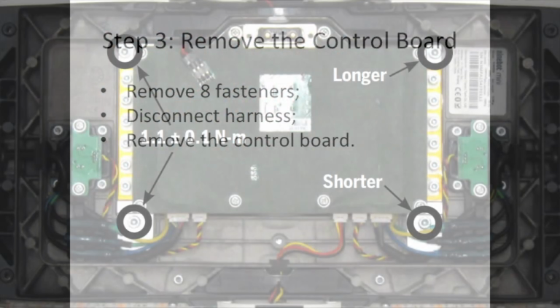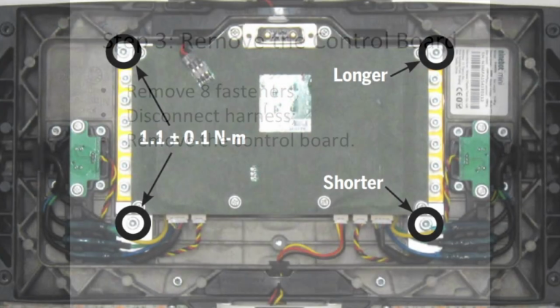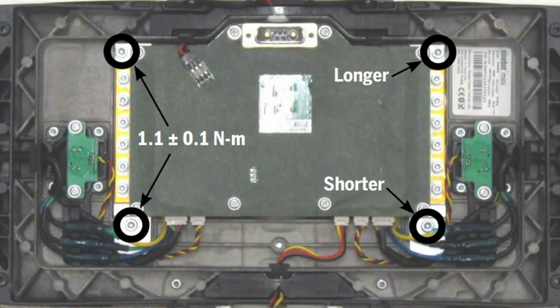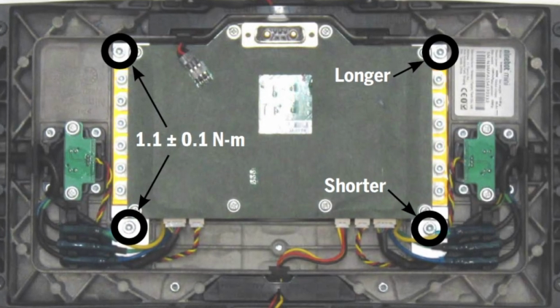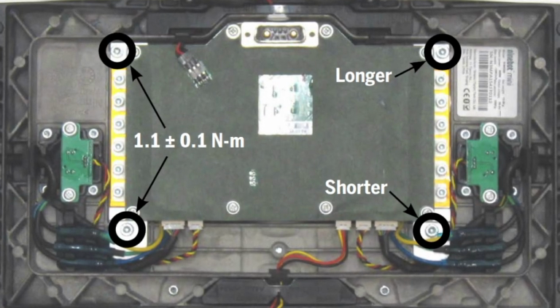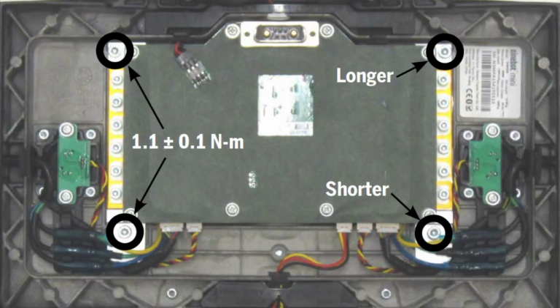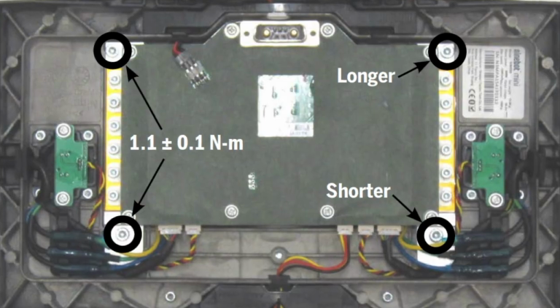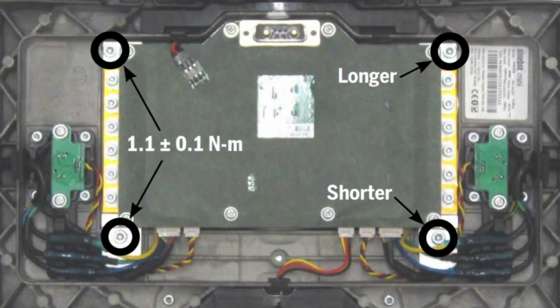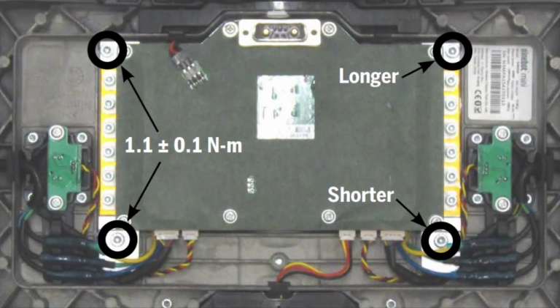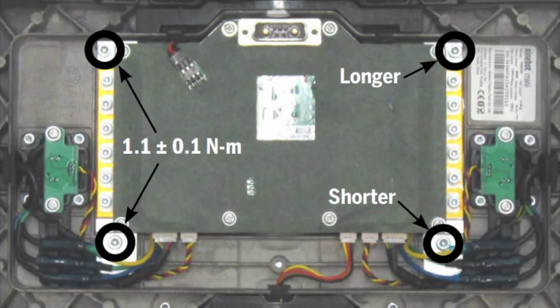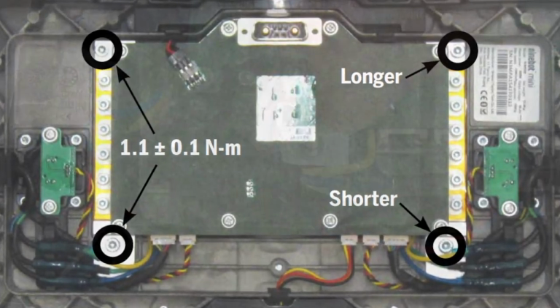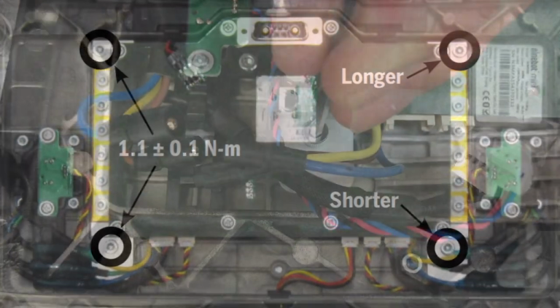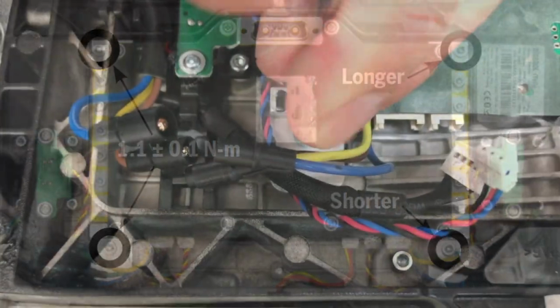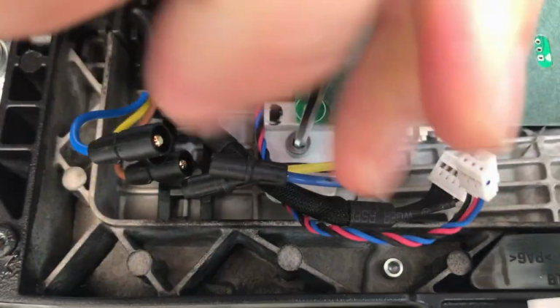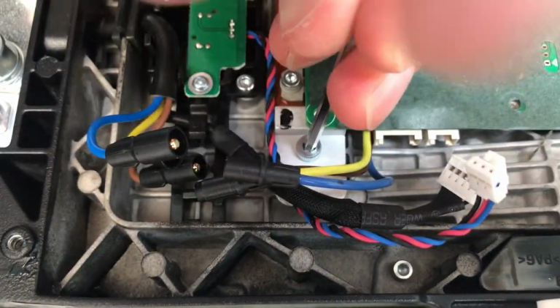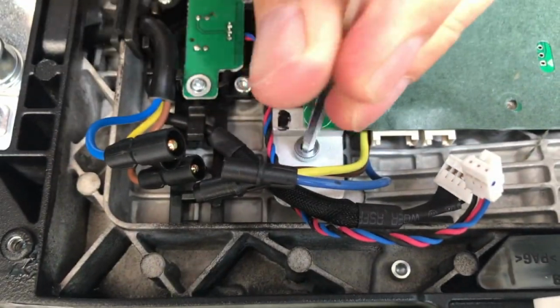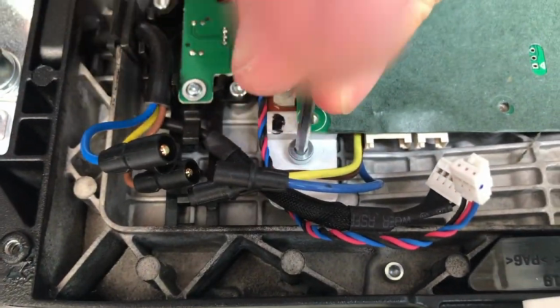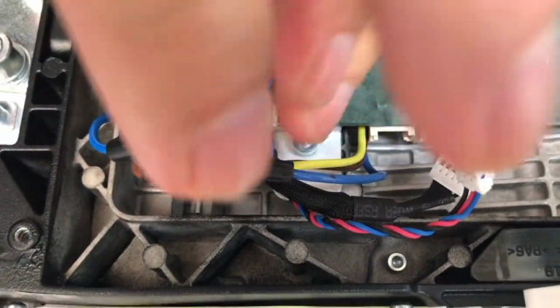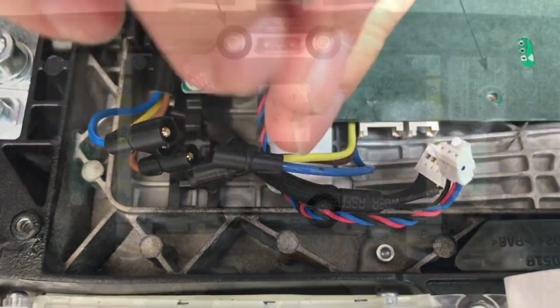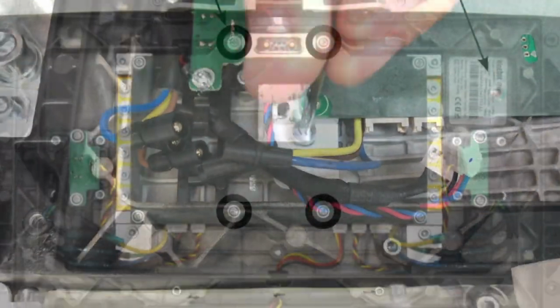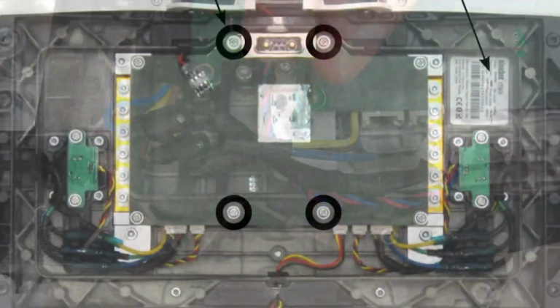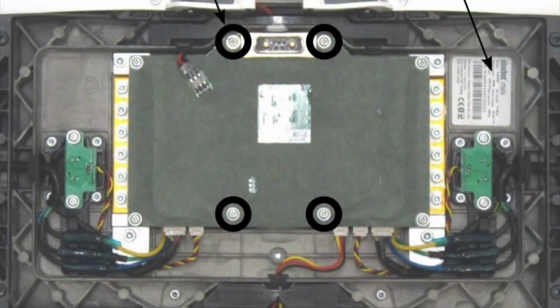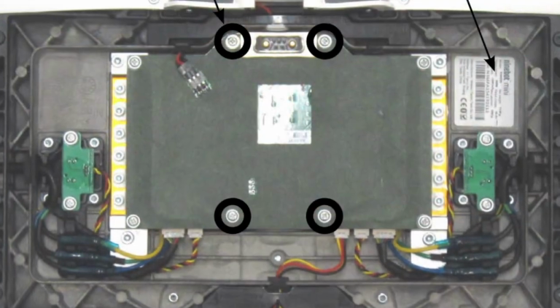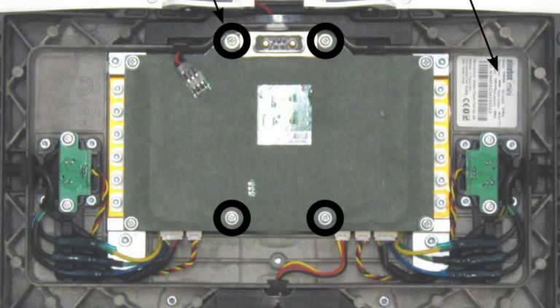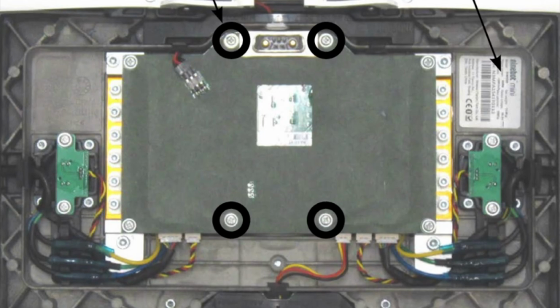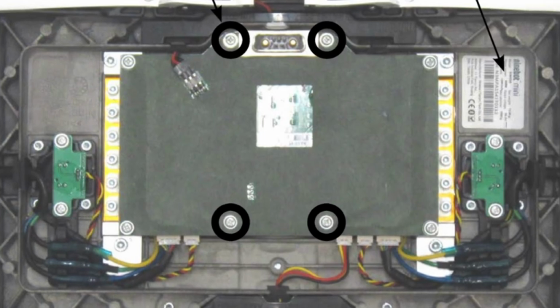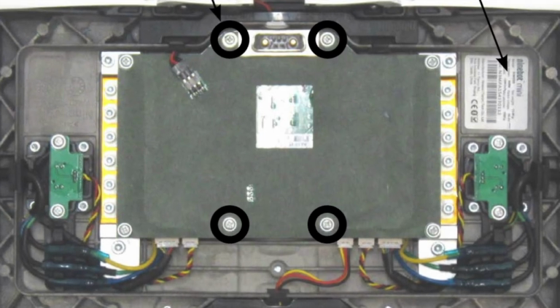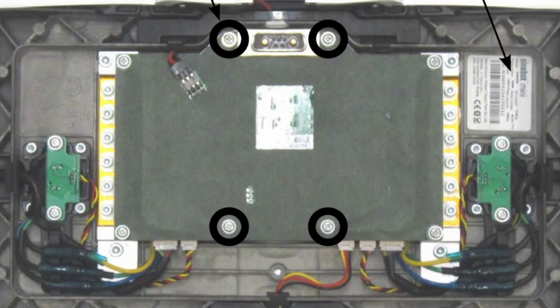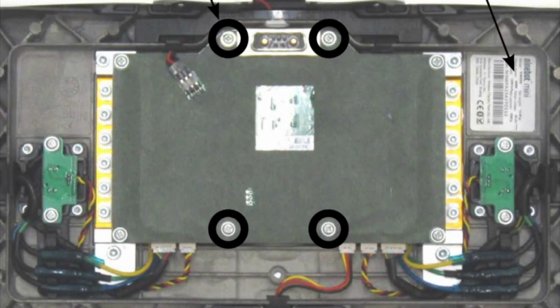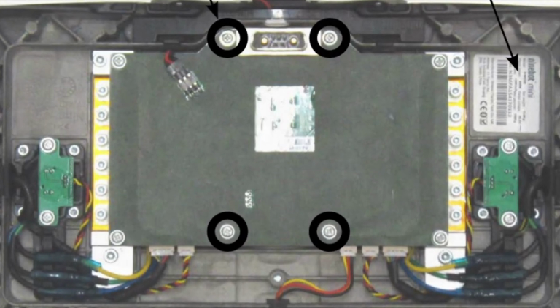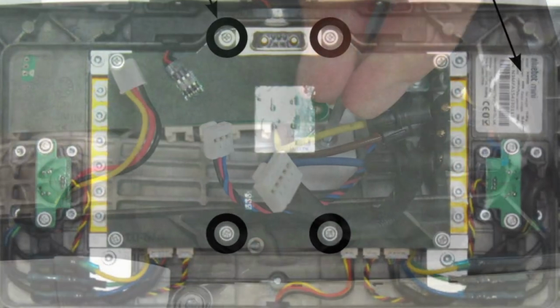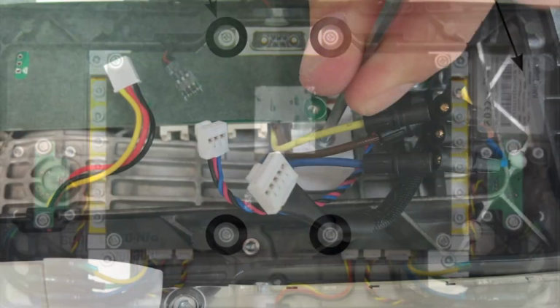Afterwards, you need to unscrew eight screws that connect the control board to the base — four plus four.